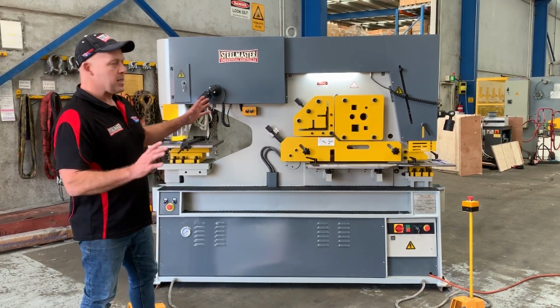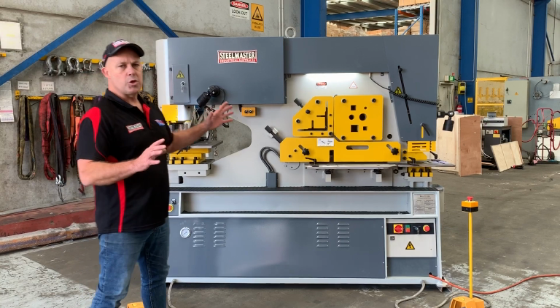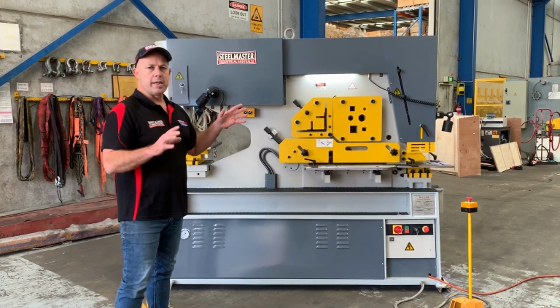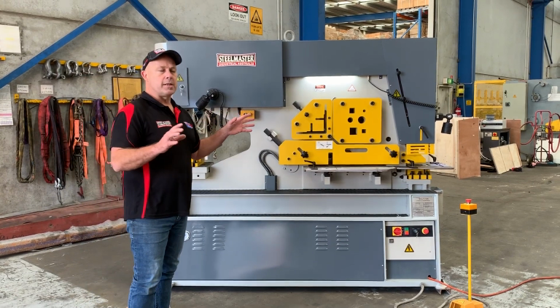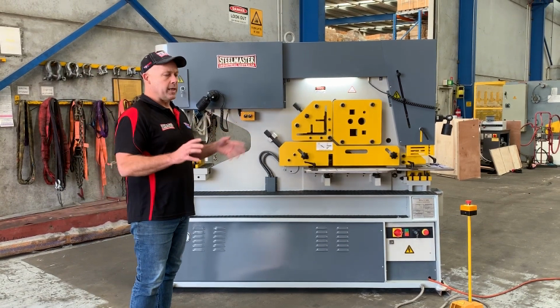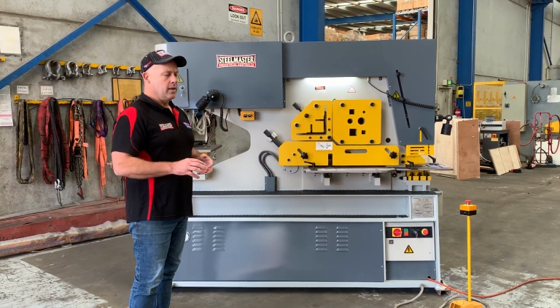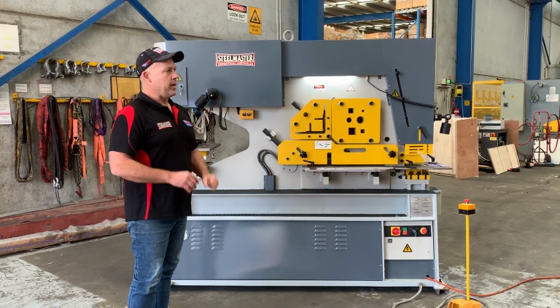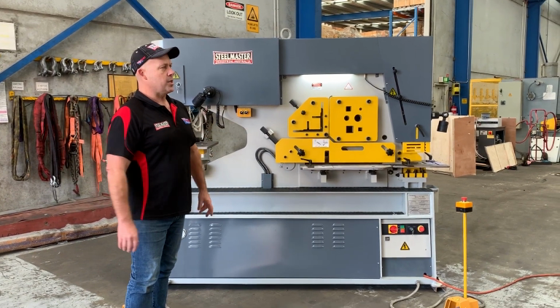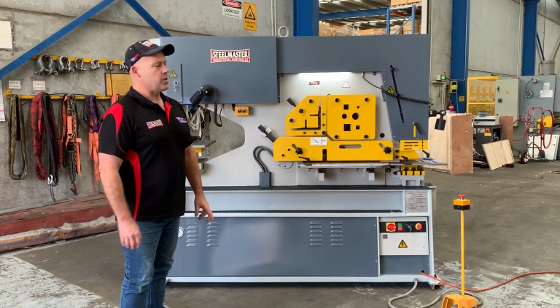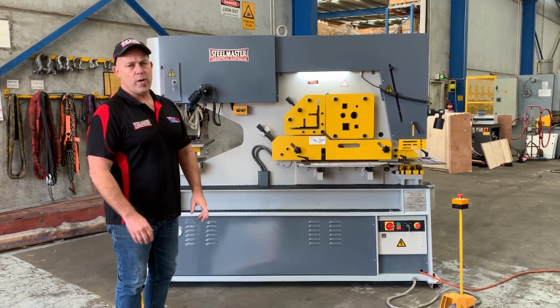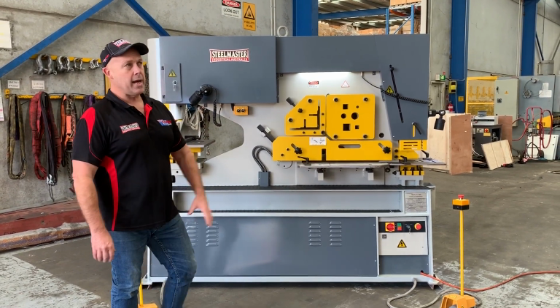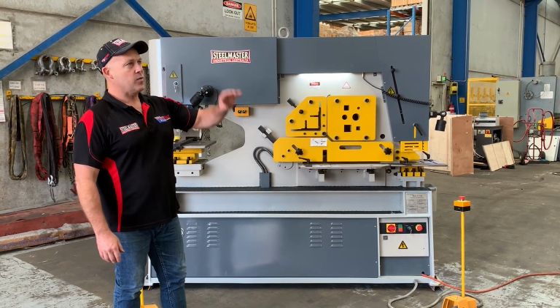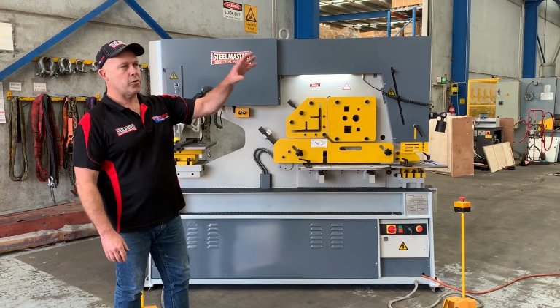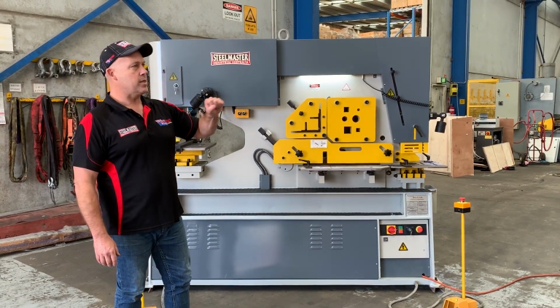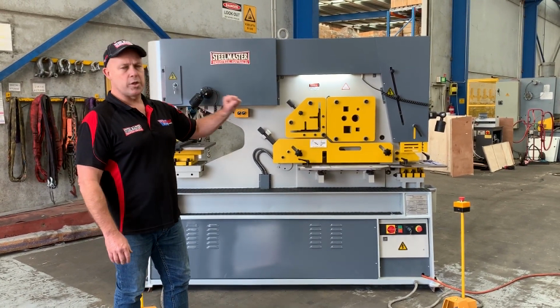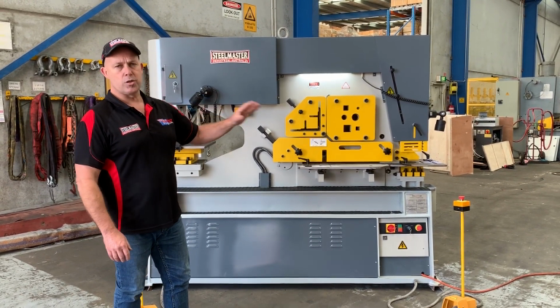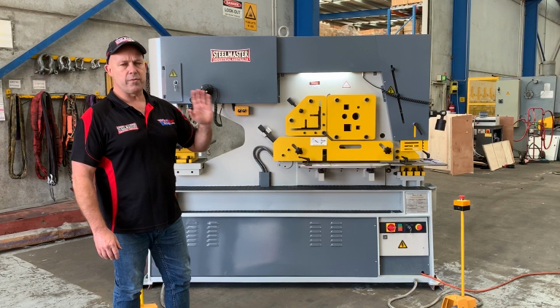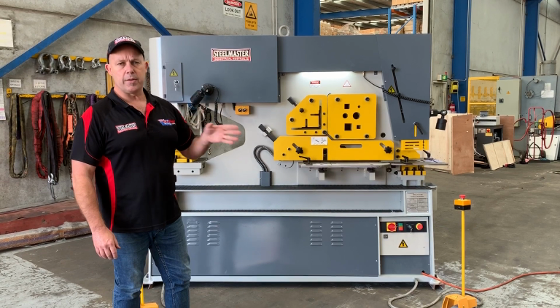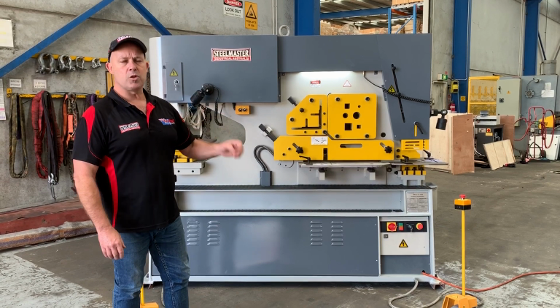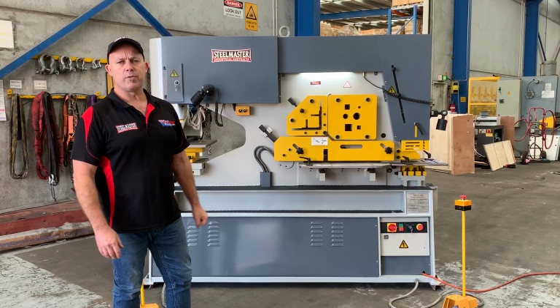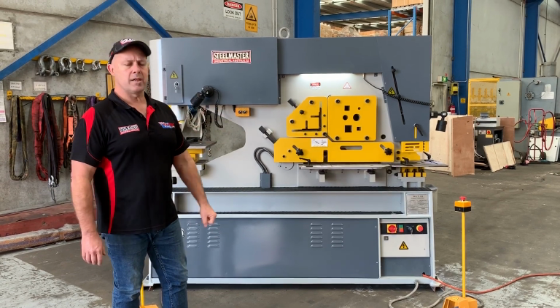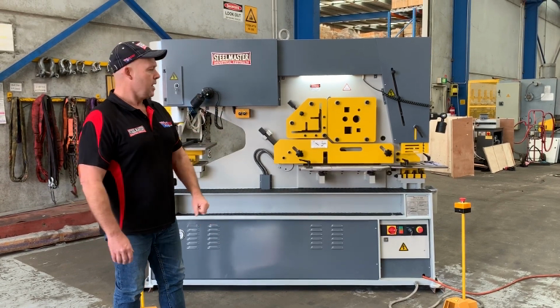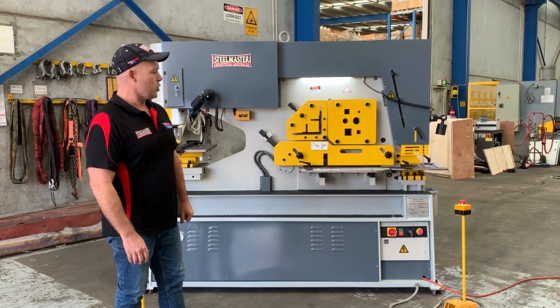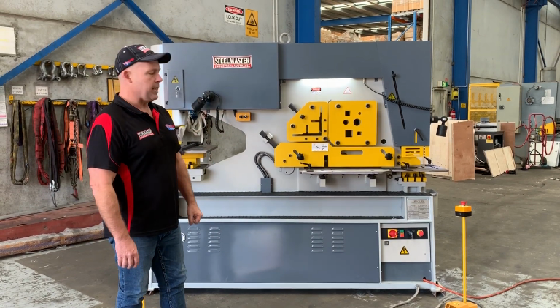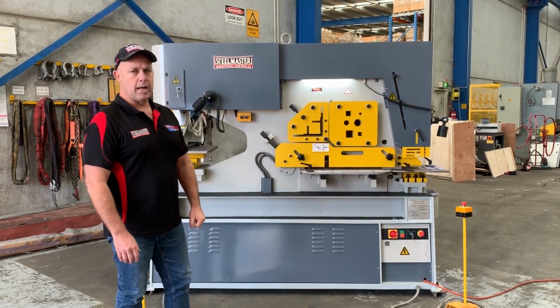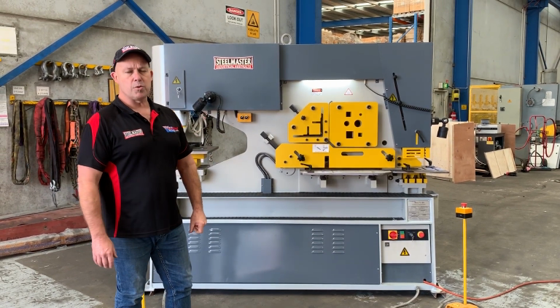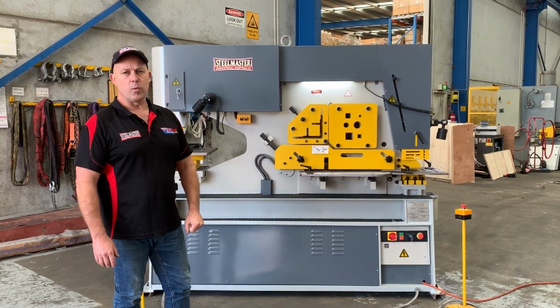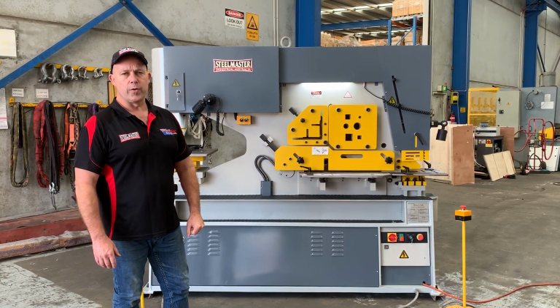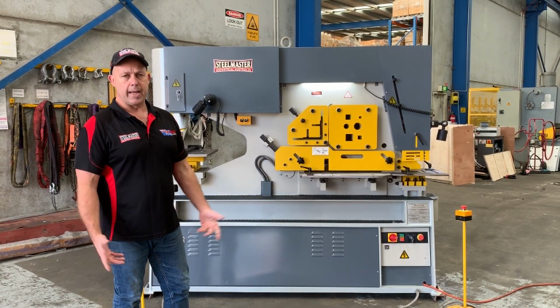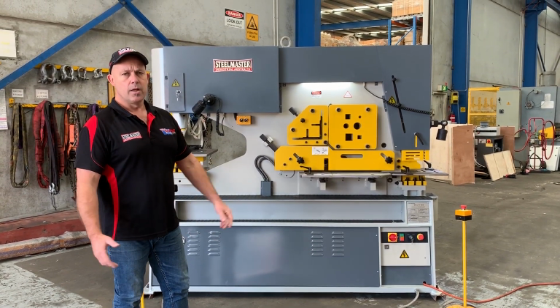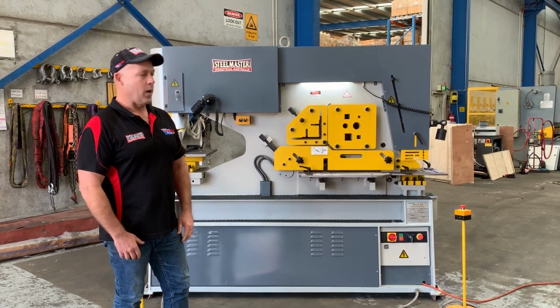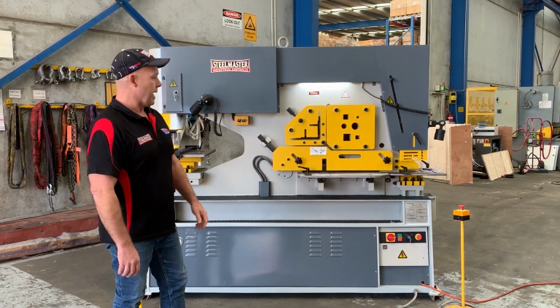A massive machine like that, as you can see here. Any serious steel fabricator, factories, bridges, whatever you need - the 125-tonne machine is the largest machine that we offer and the one to have.